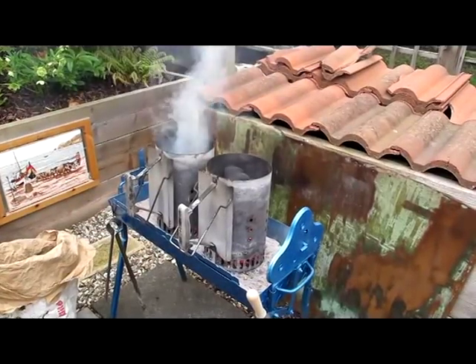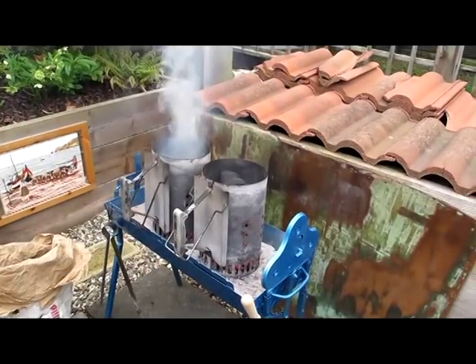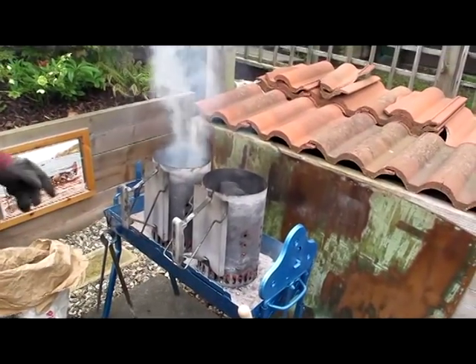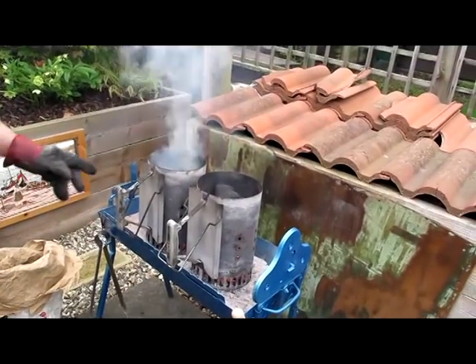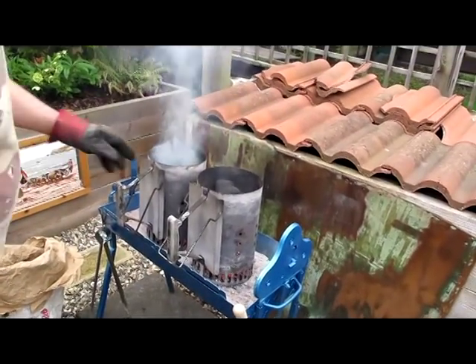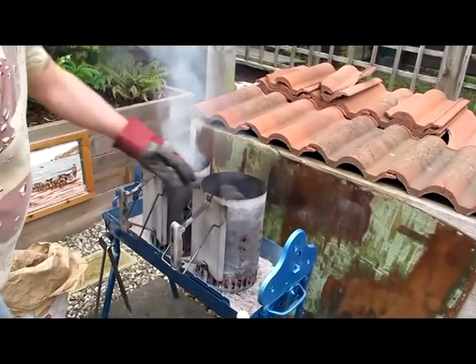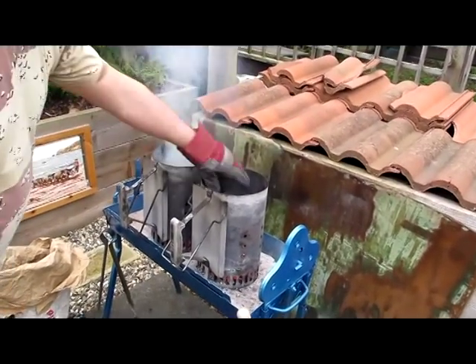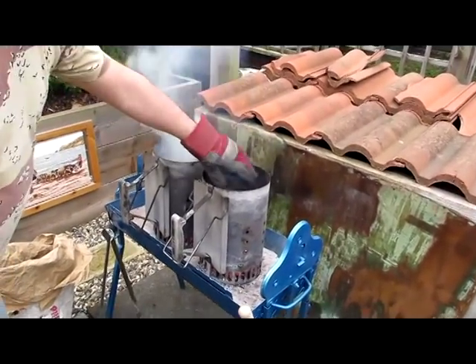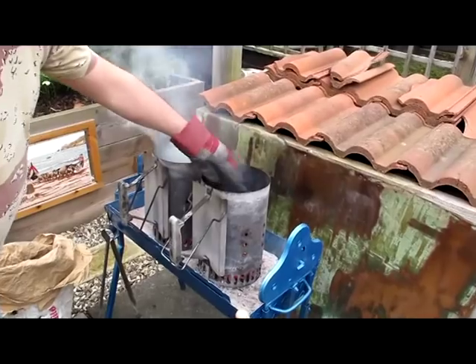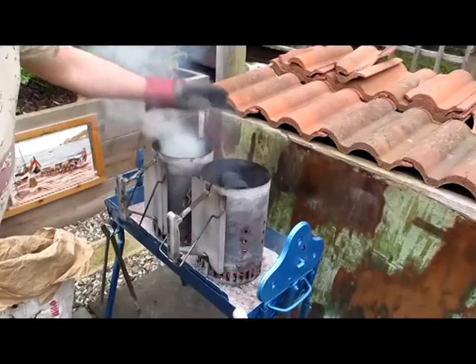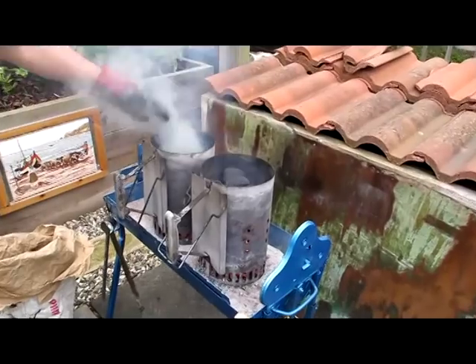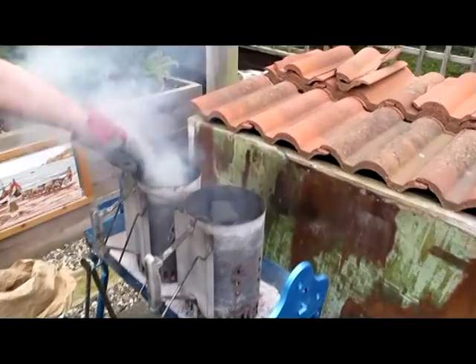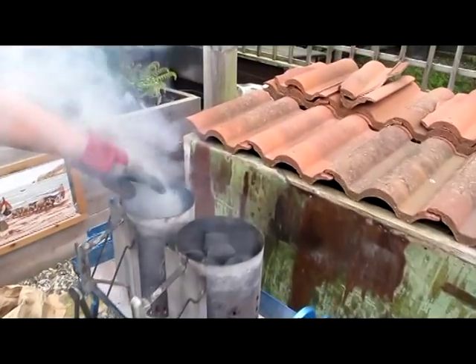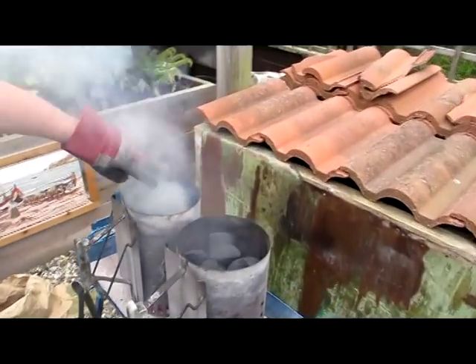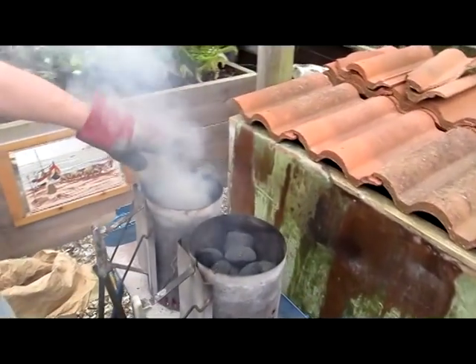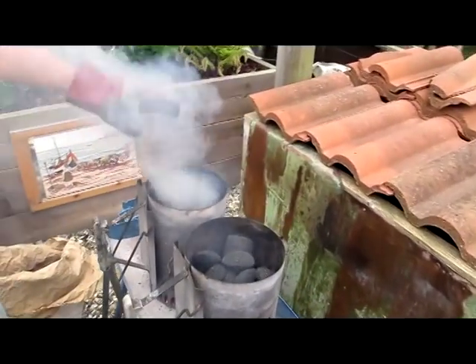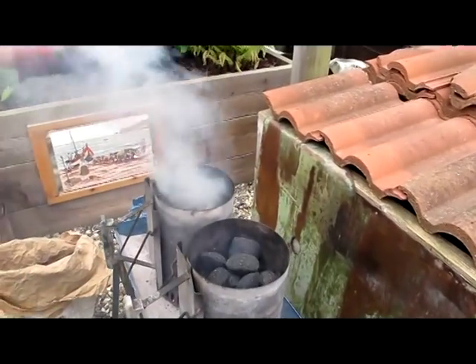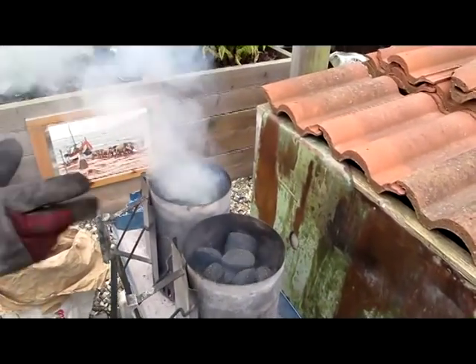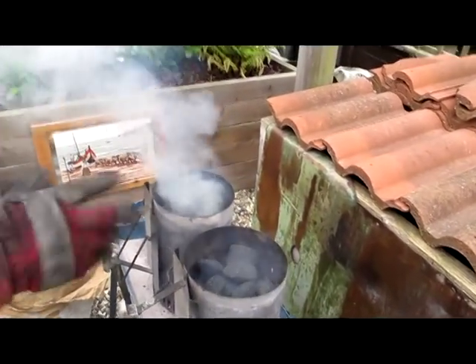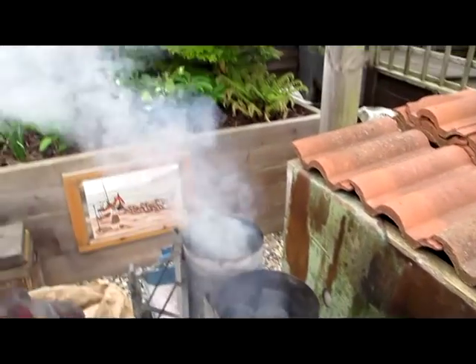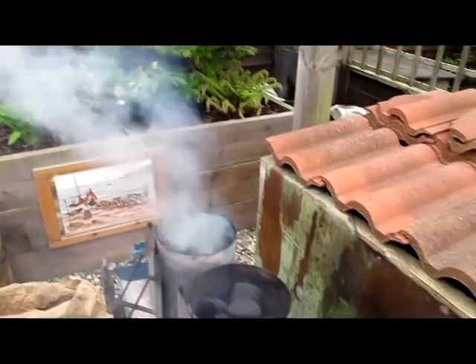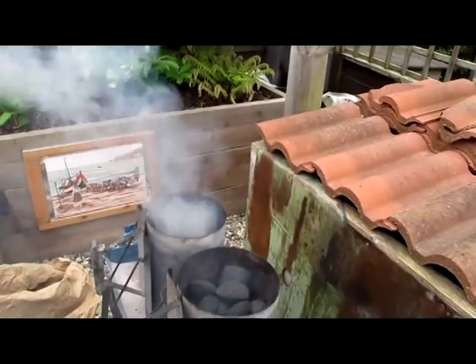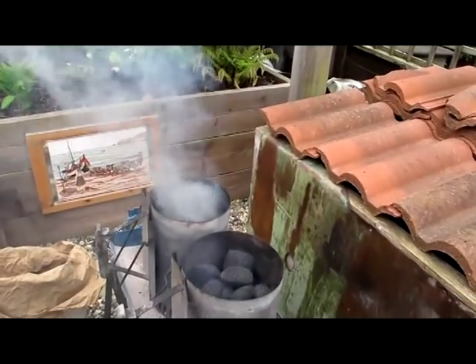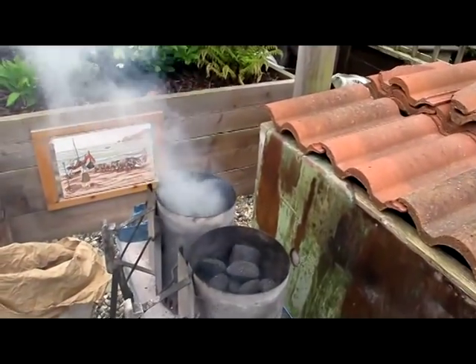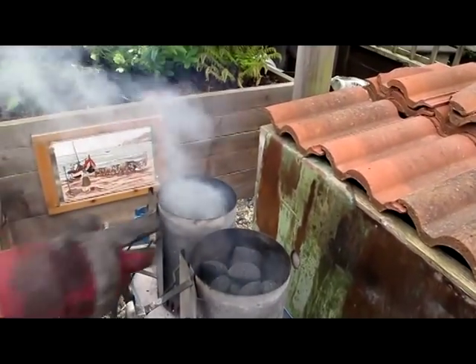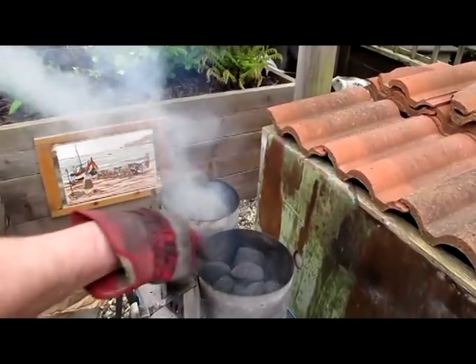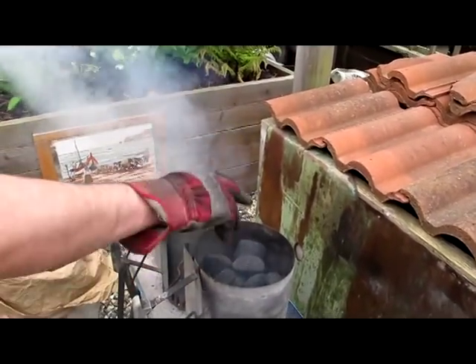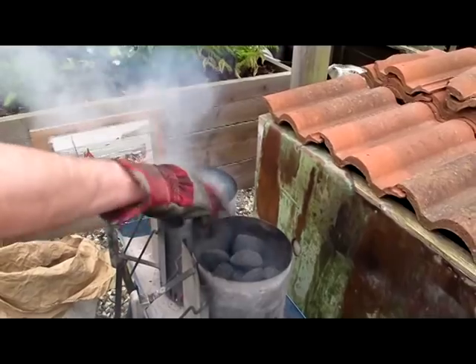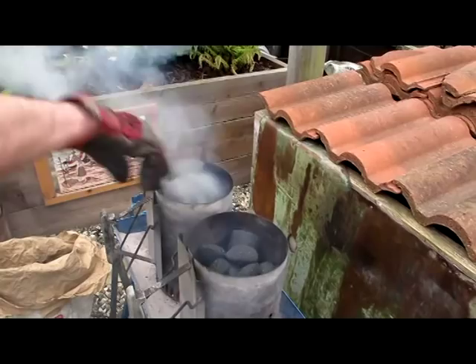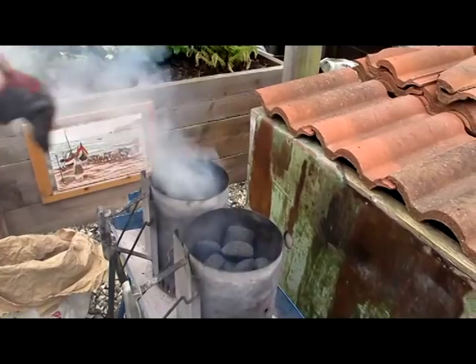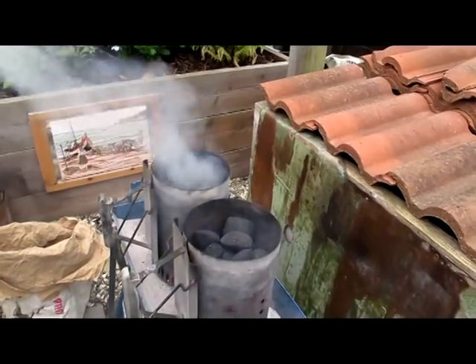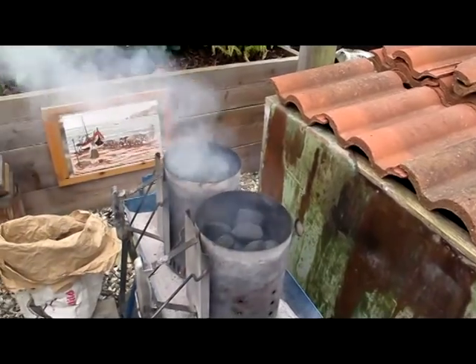You can see here this has dropped now and this has dropped a little bit. We've still got smoke, but we can now add a bit more charcoal in there.